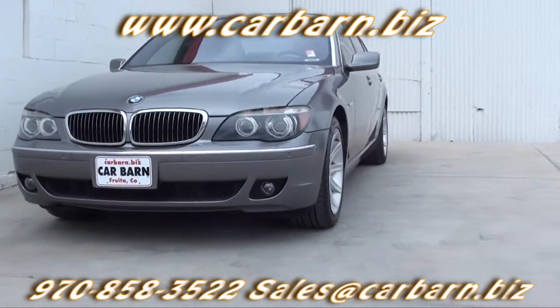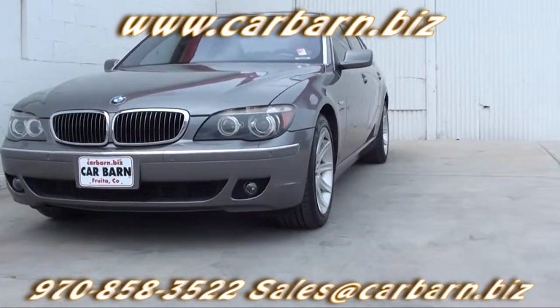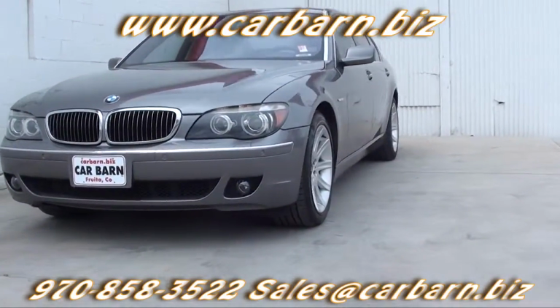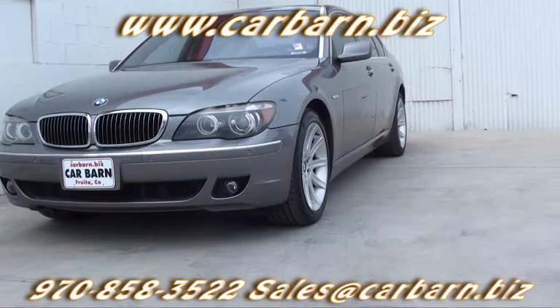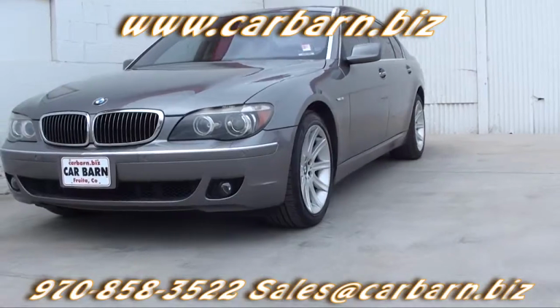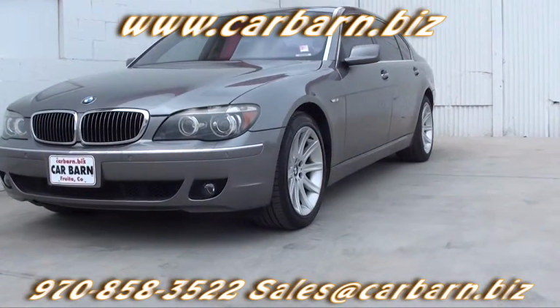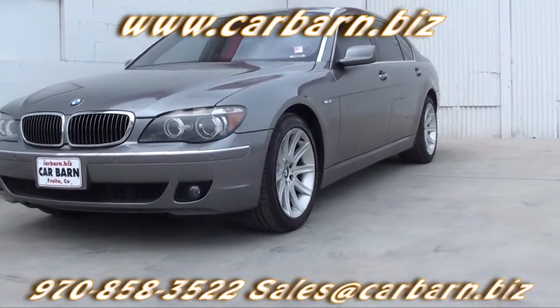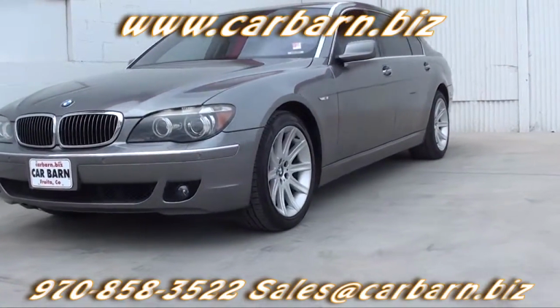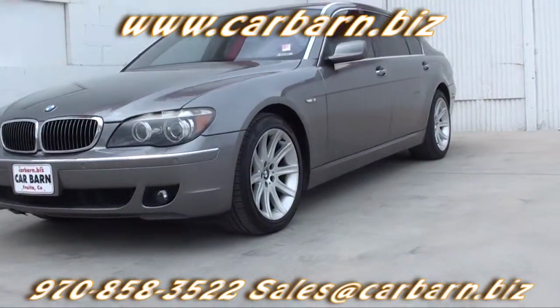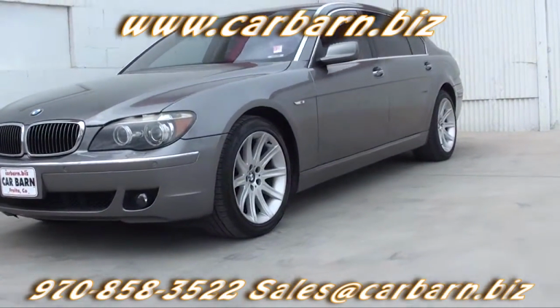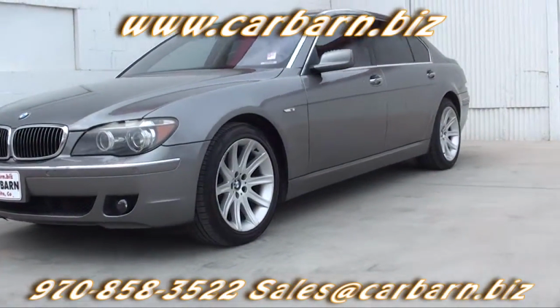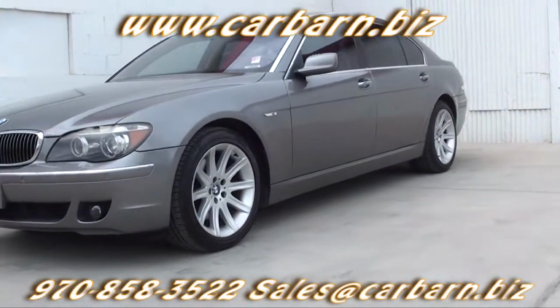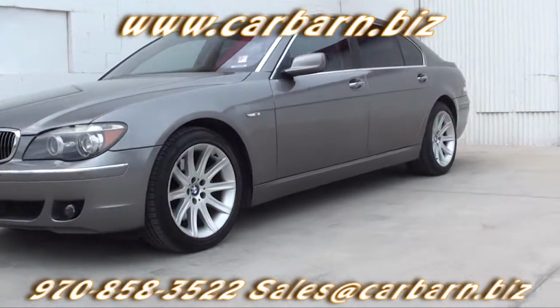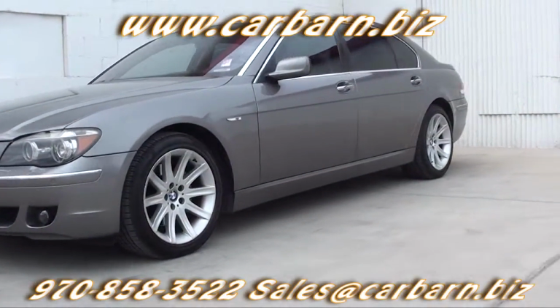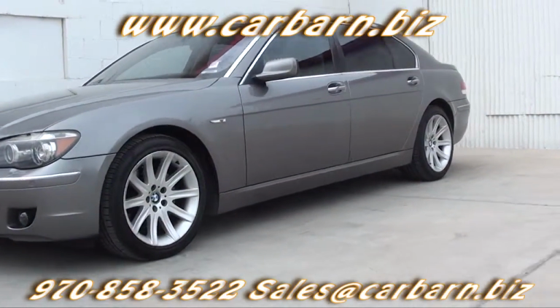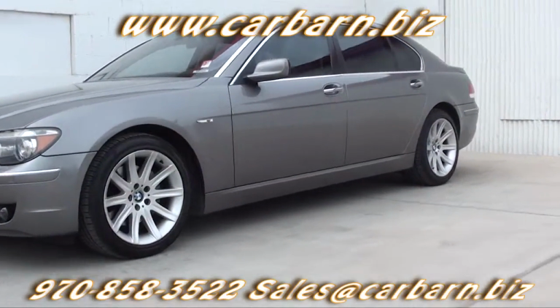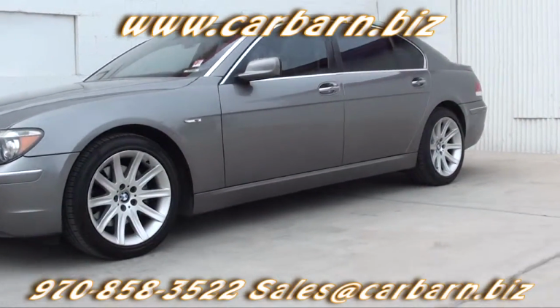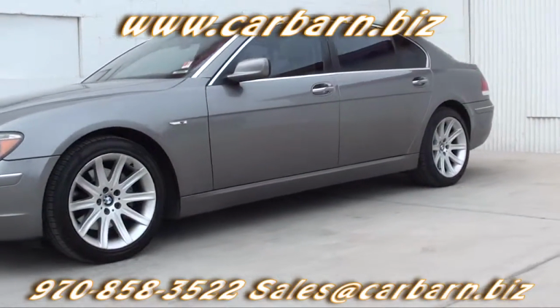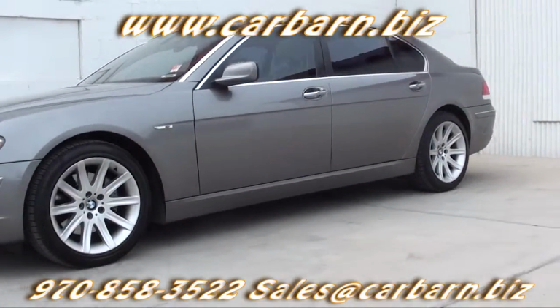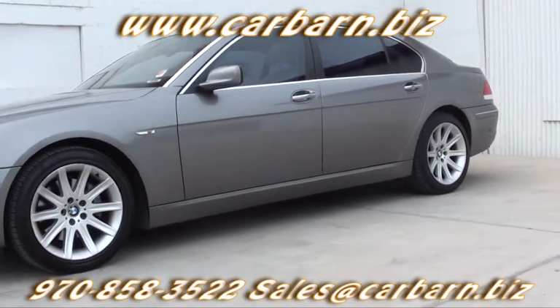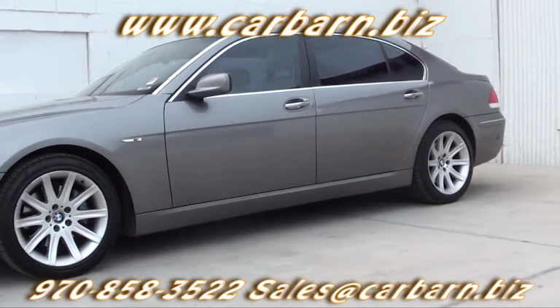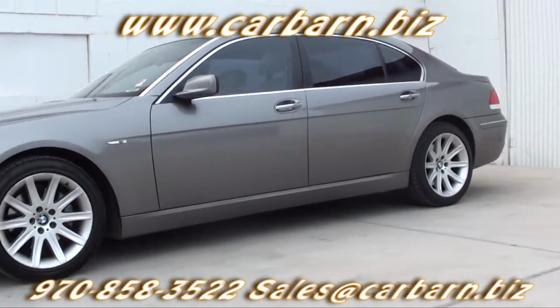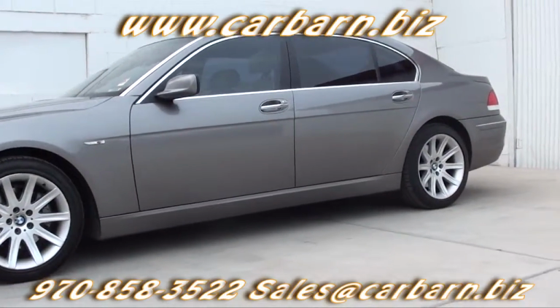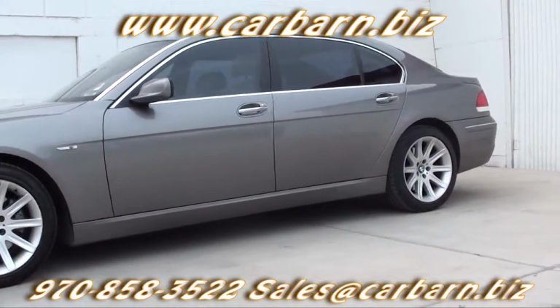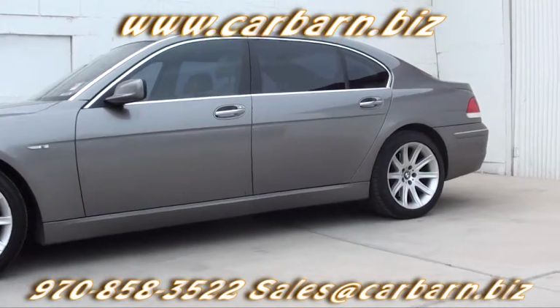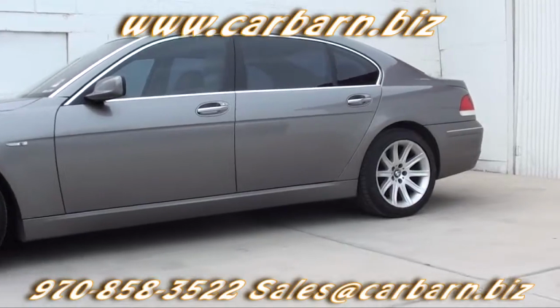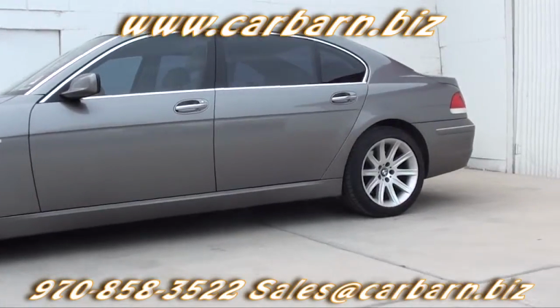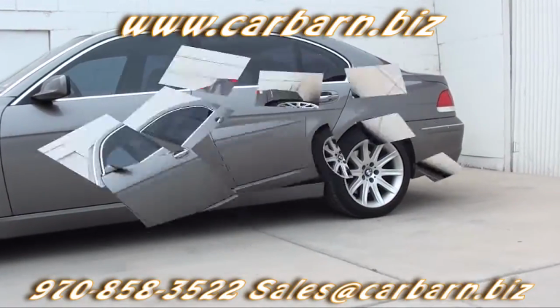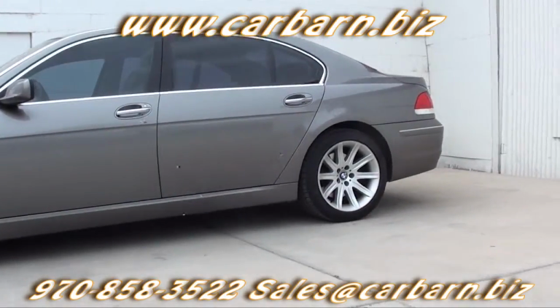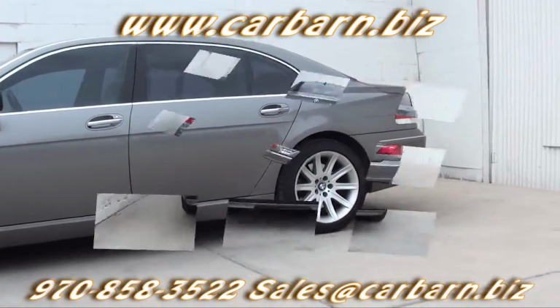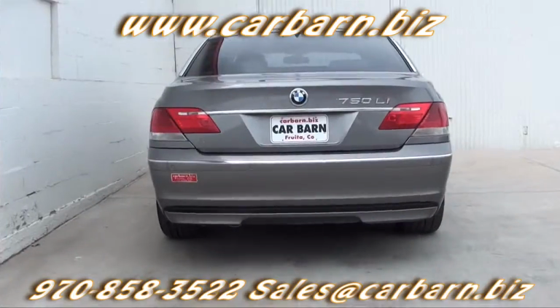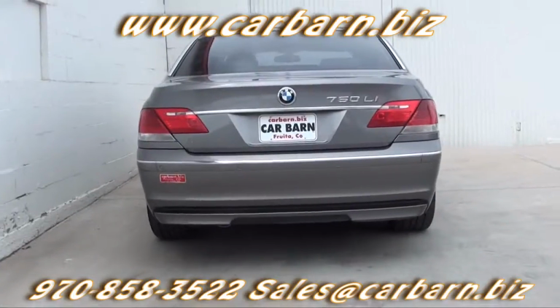This is a Carfax 5-owner car with a clean report. It's passed my safety check and had a fresh oil change. It comes with a 3-month,